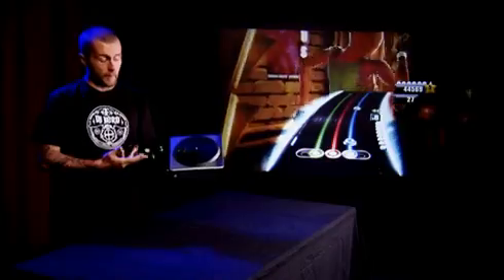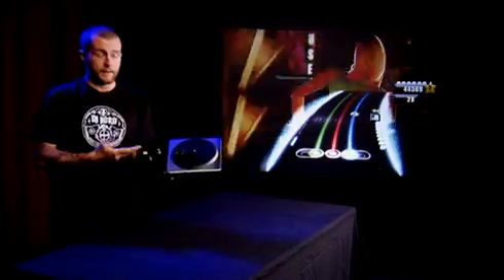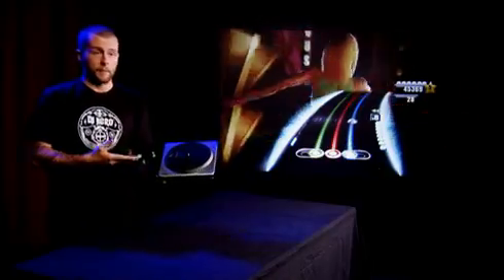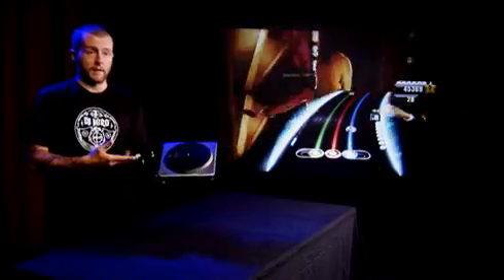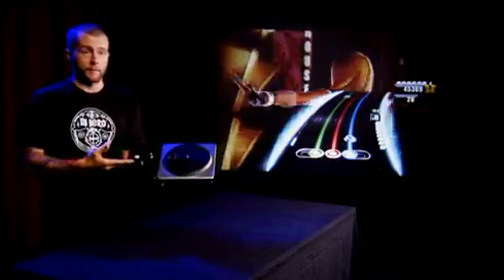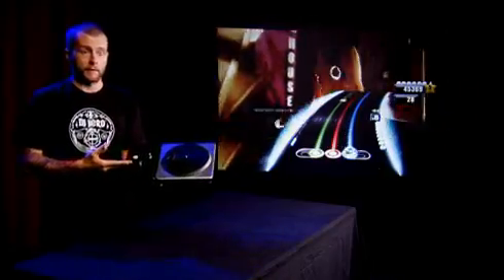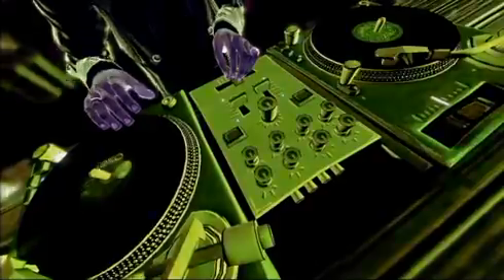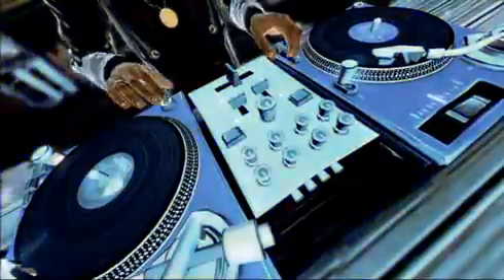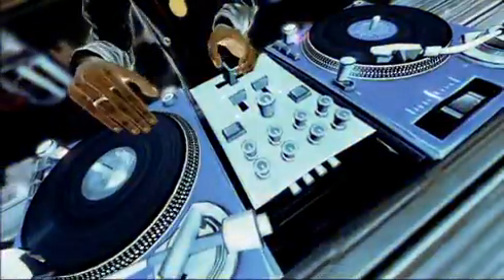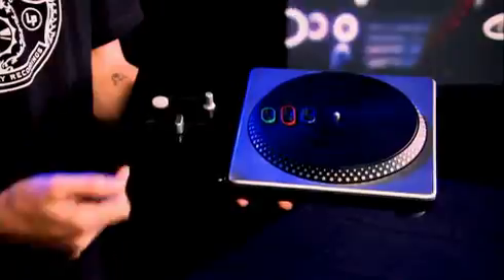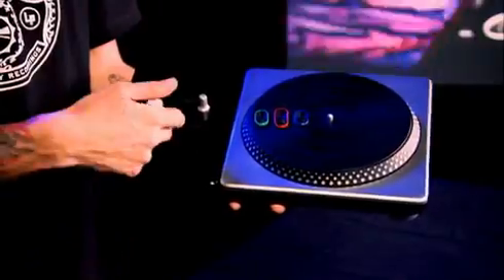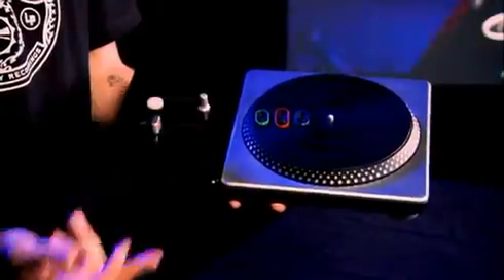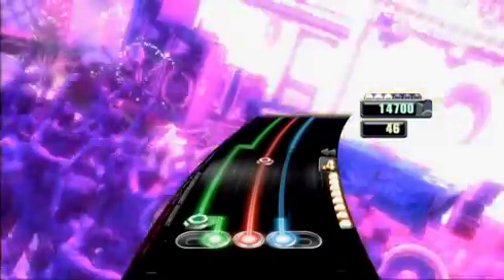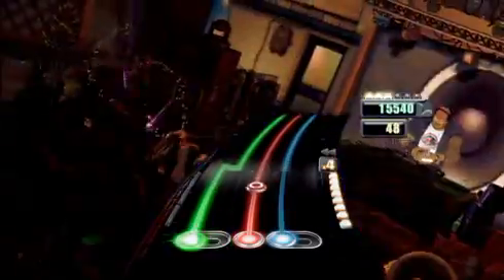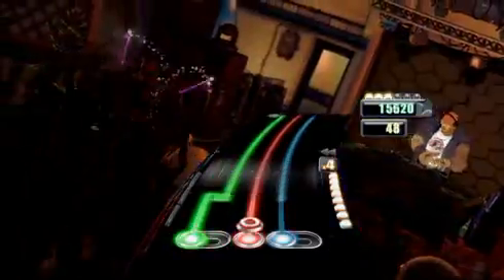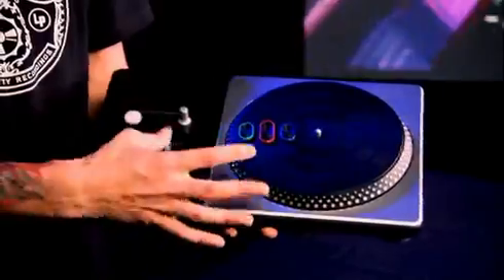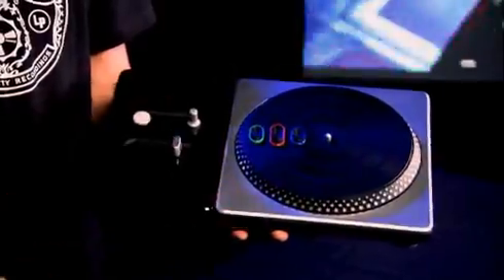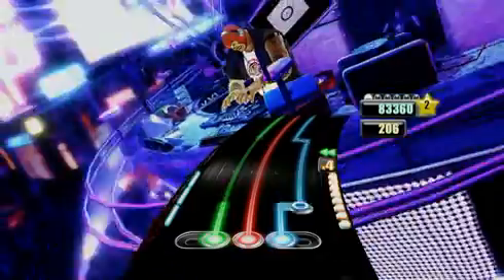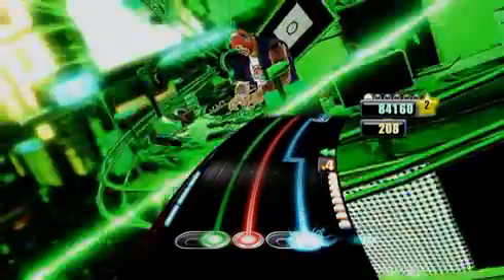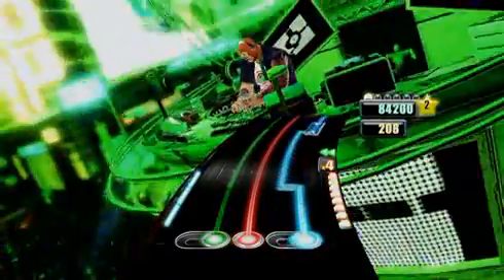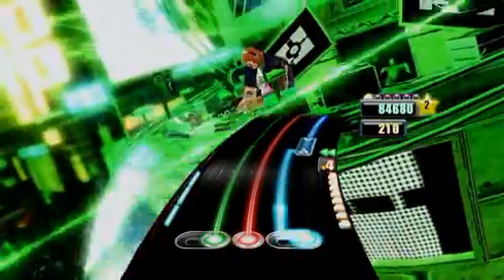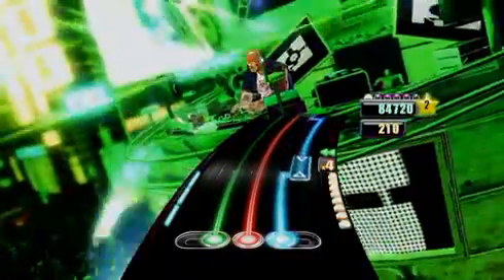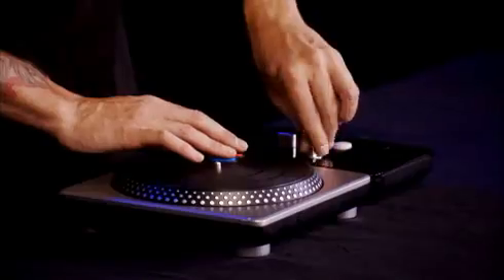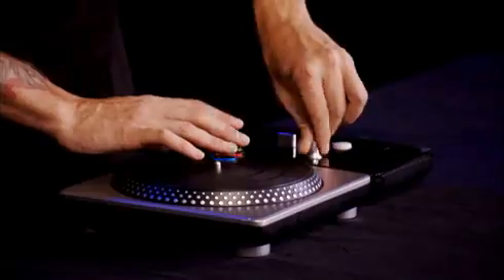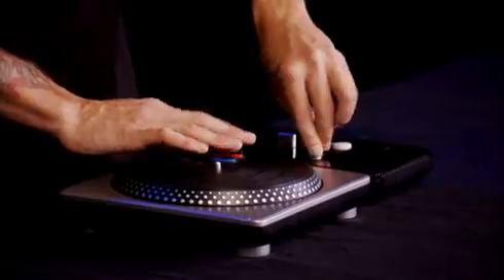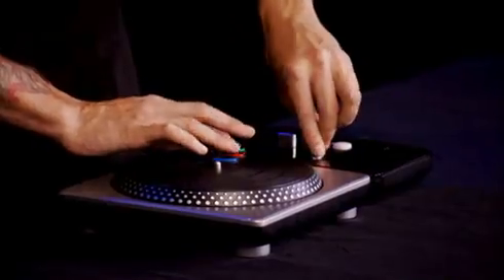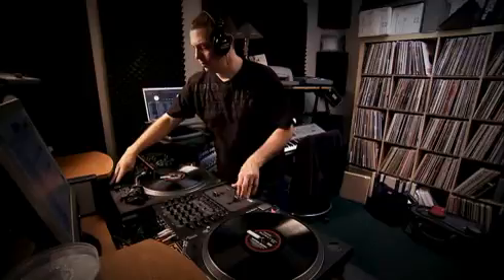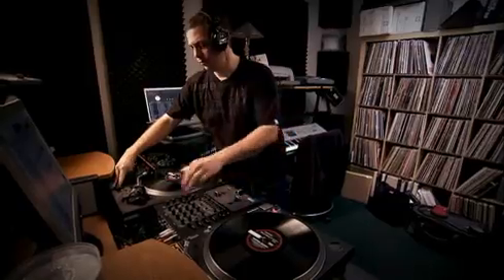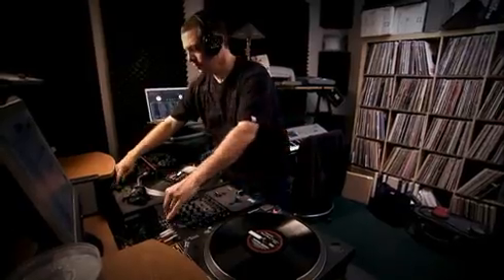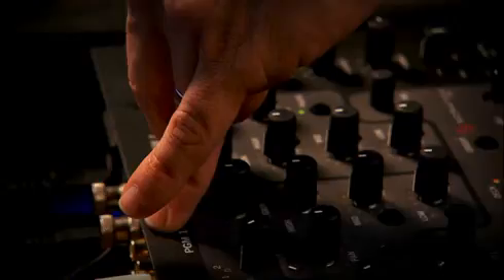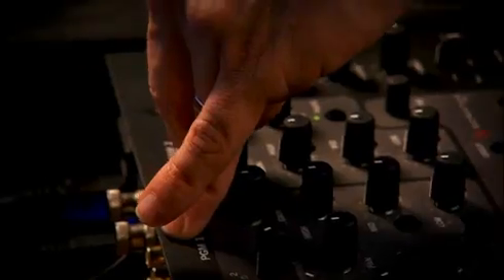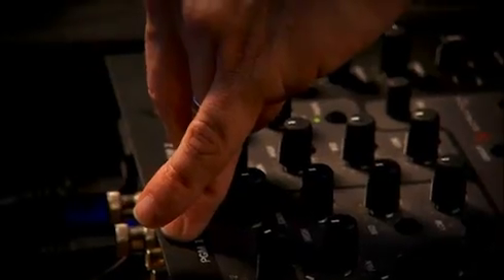The main gameplay piece on the mixer section is the crossfader — this is how you play different records in the mix. The other two elements on this side: we've got the effects dial.